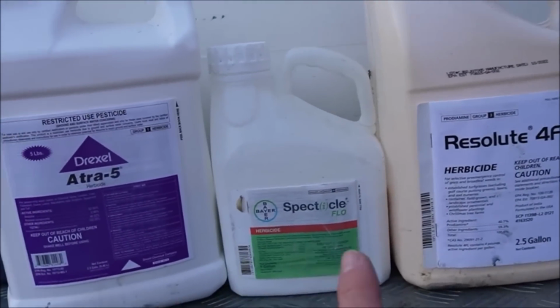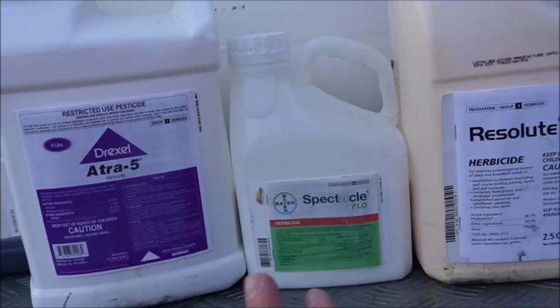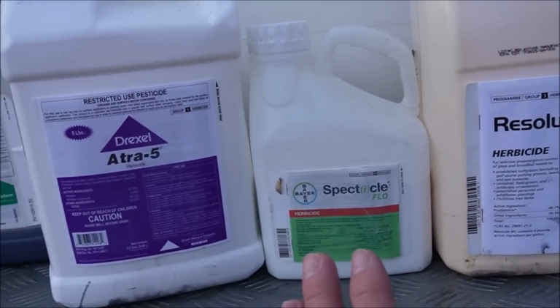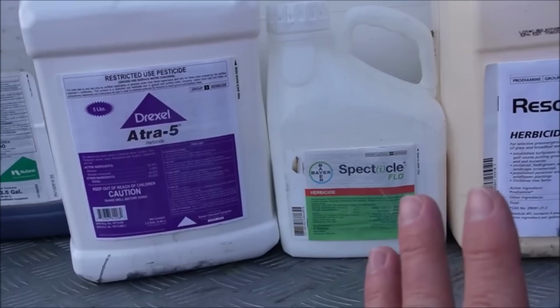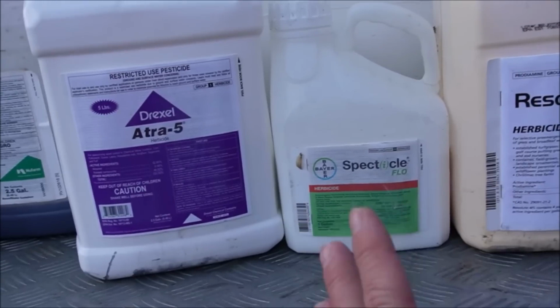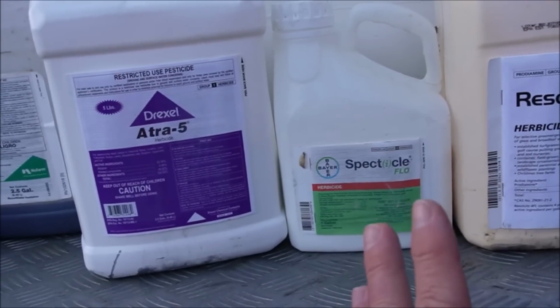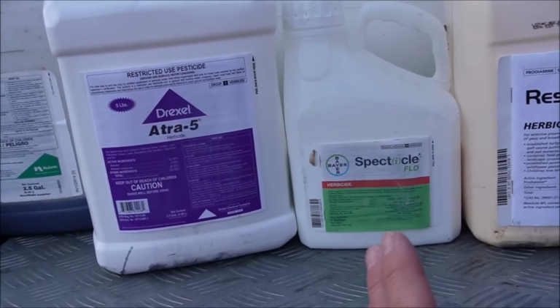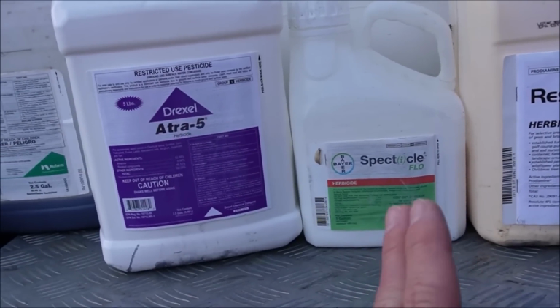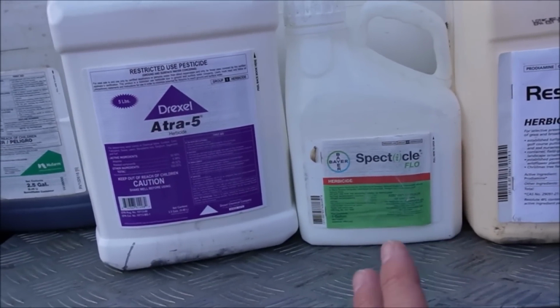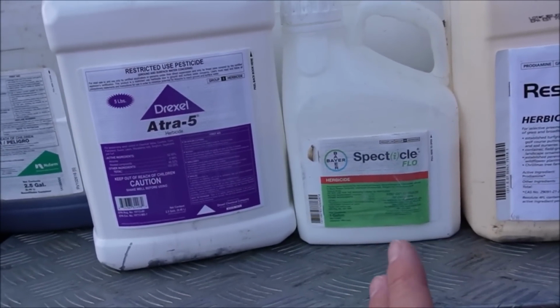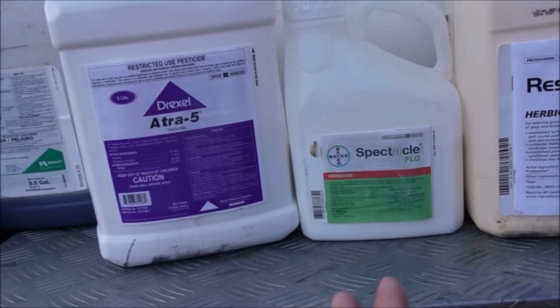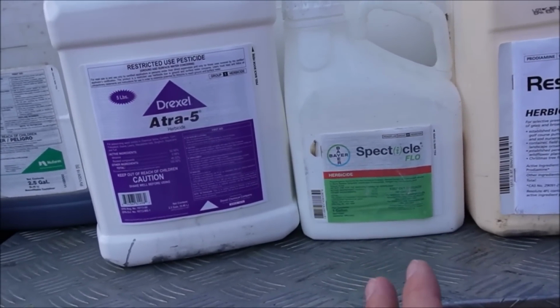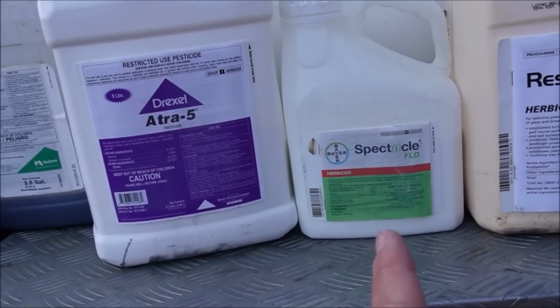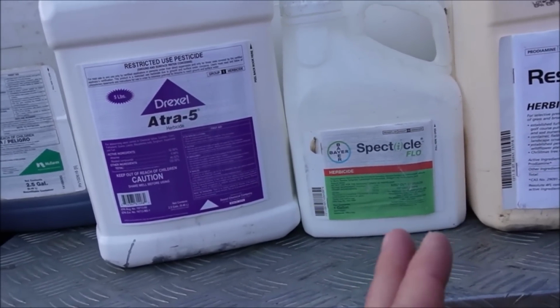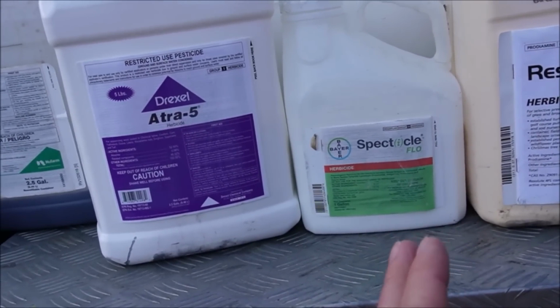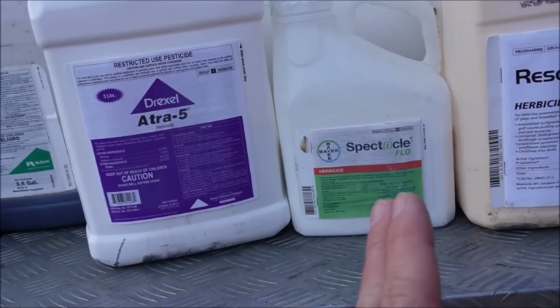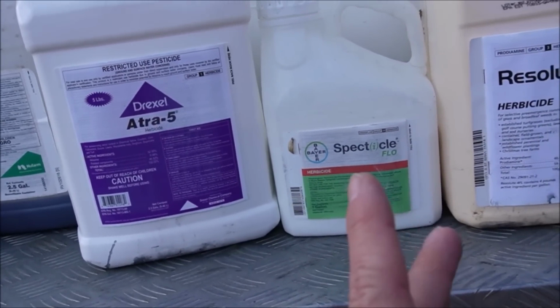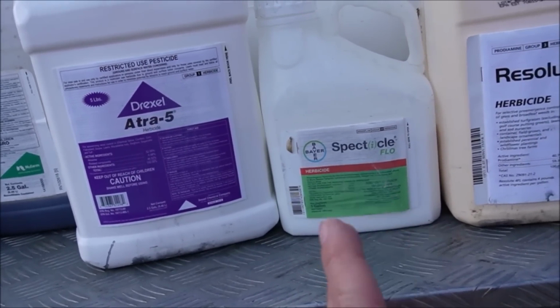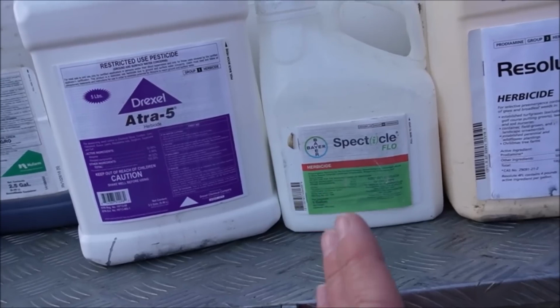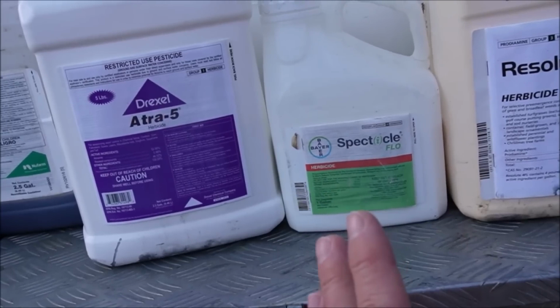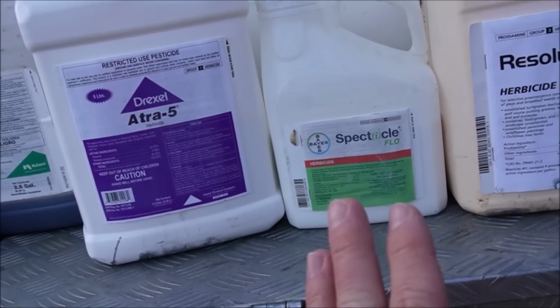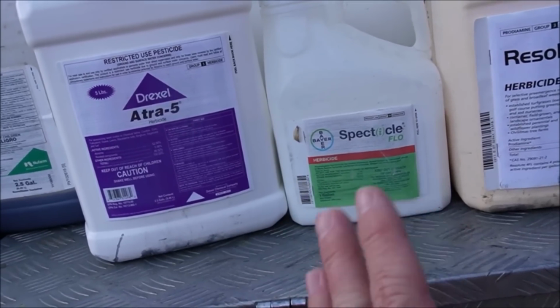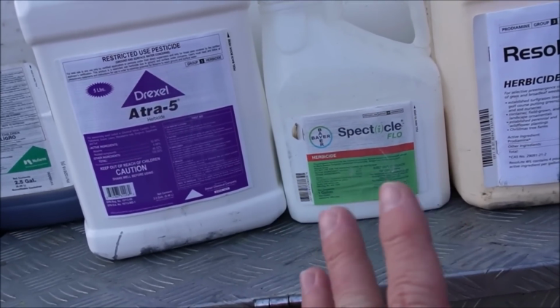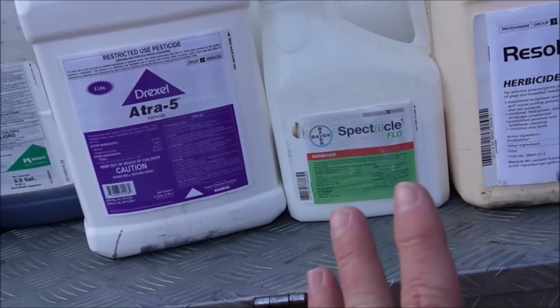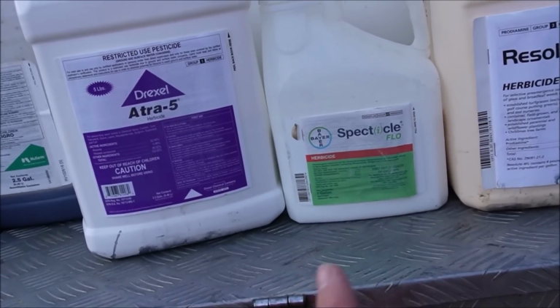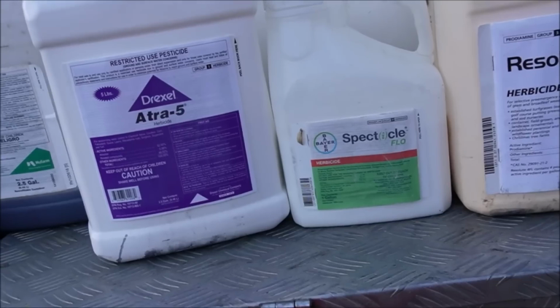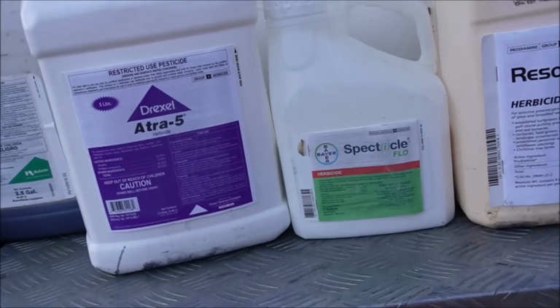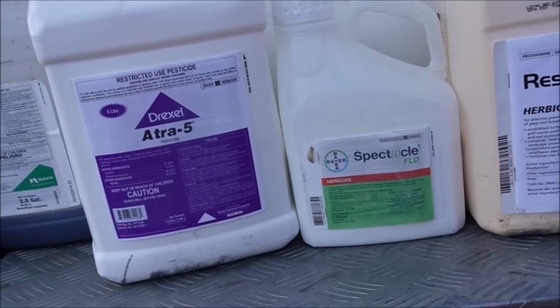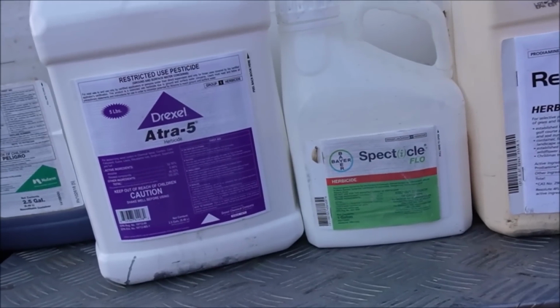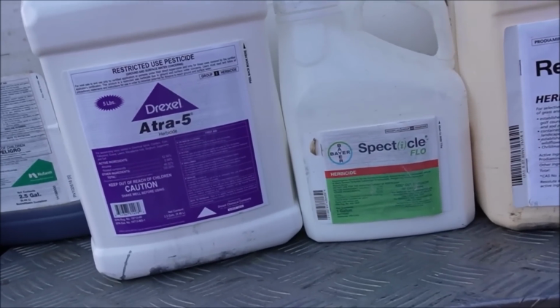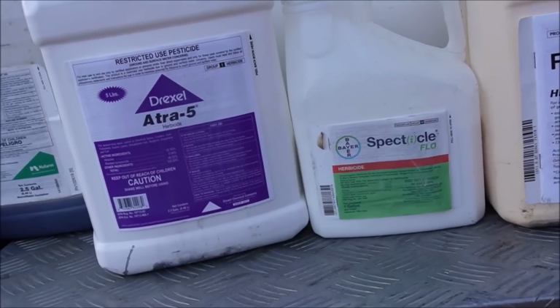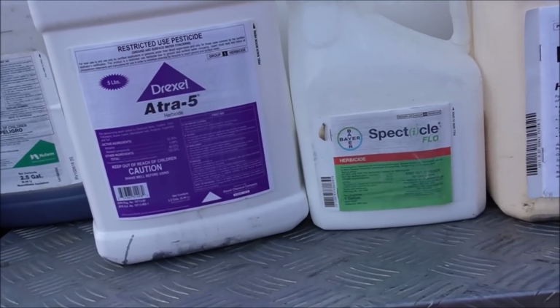The Spectacle Flow I'm honestly debating. I put it out in the fall and seen a little bit of Poa breakthrough, but I've been using it in the past few years in April or May, which helps big time with Kyllinga, Doveweed, and things like that.